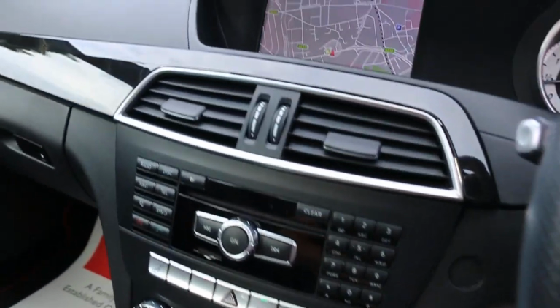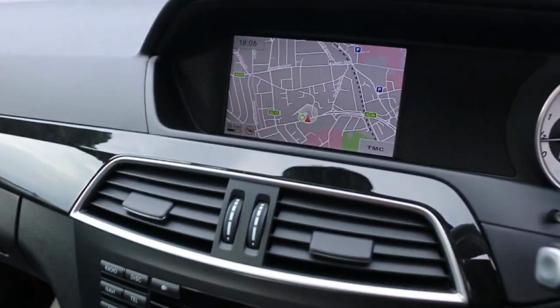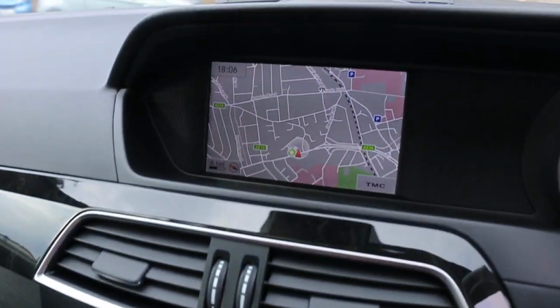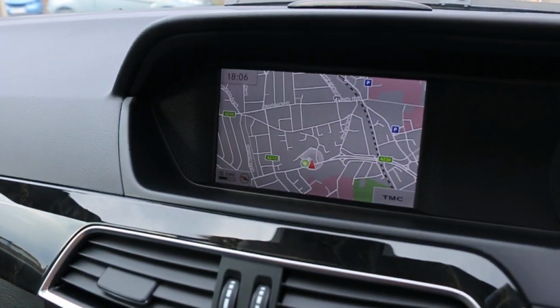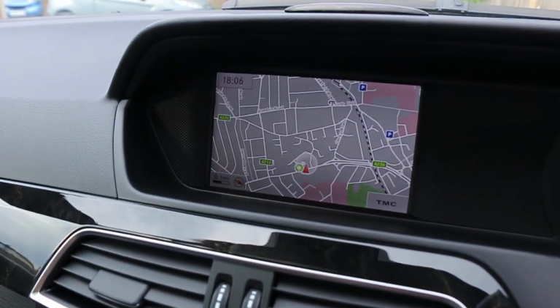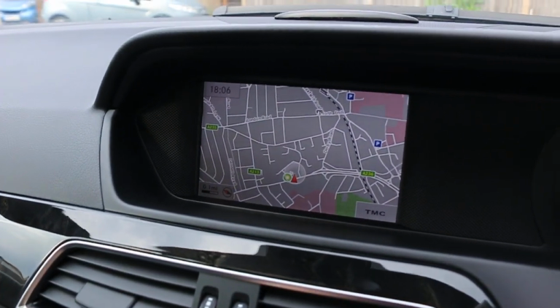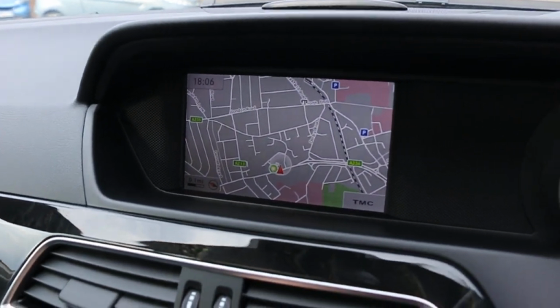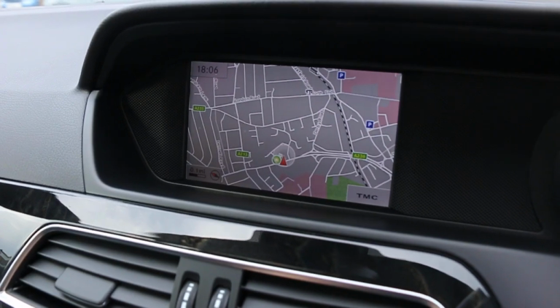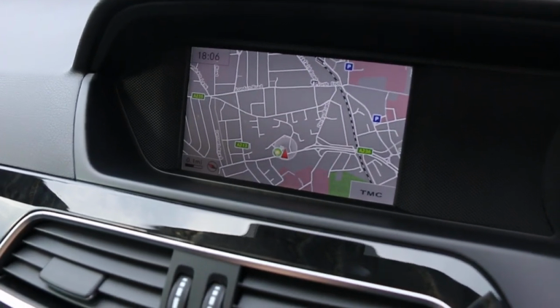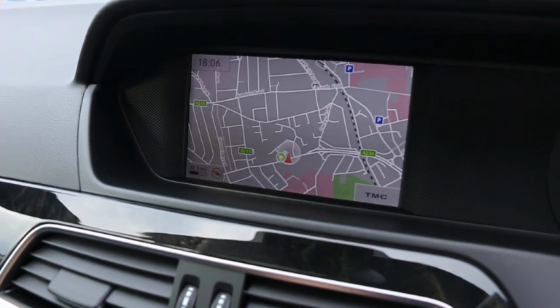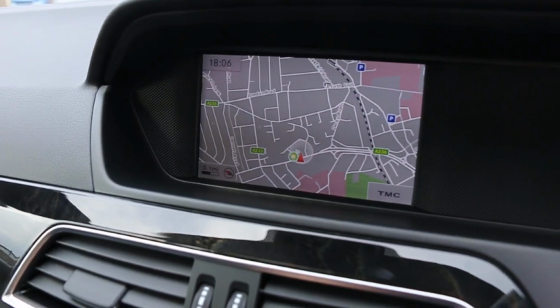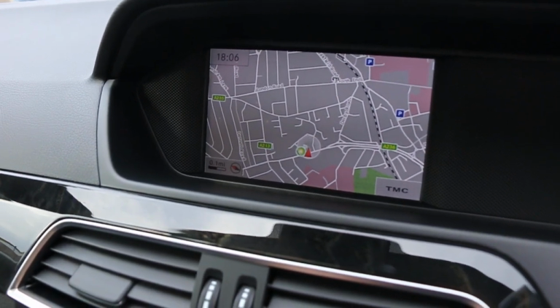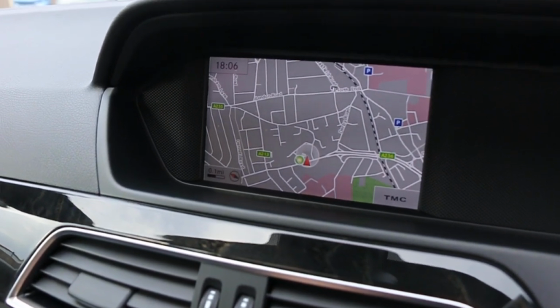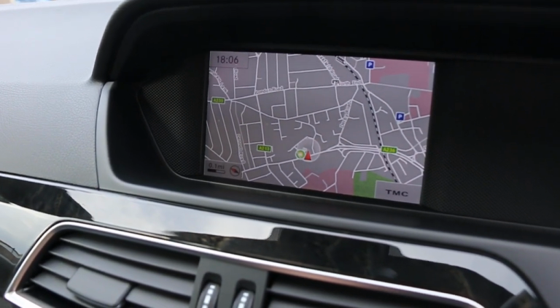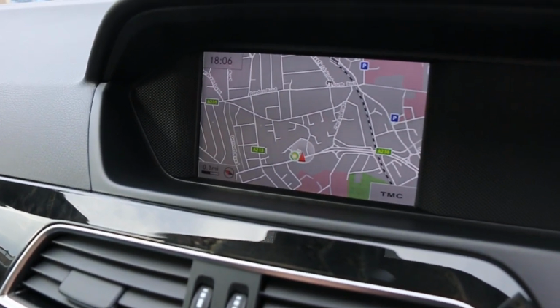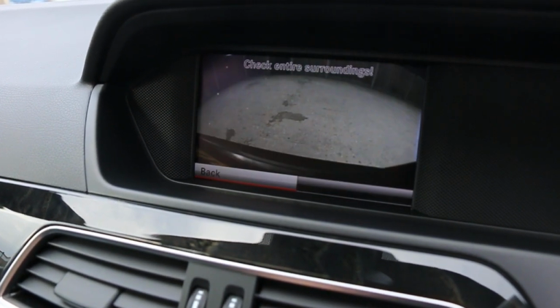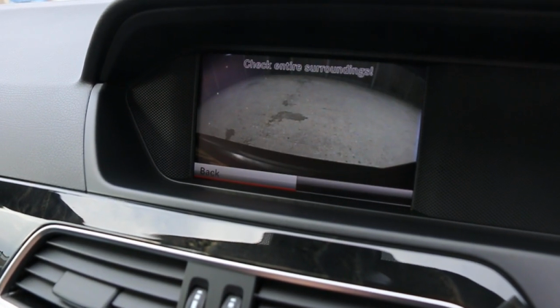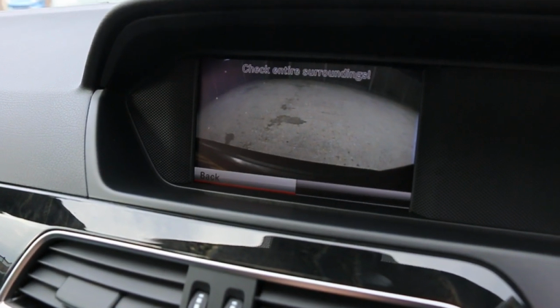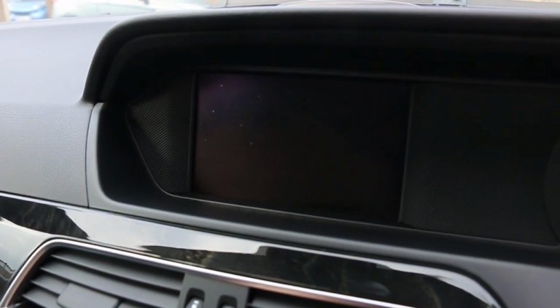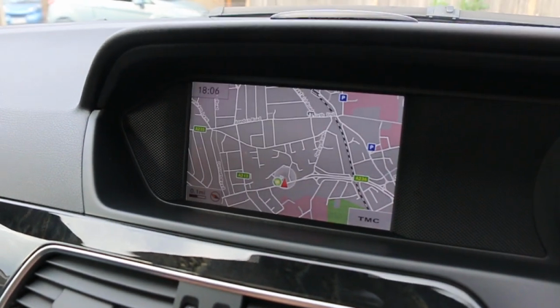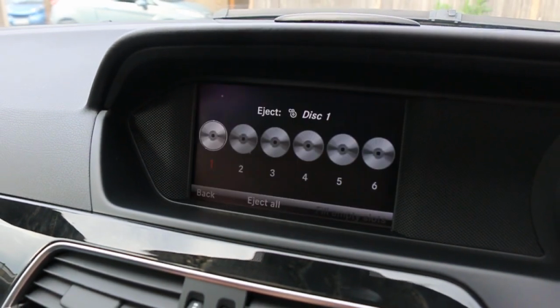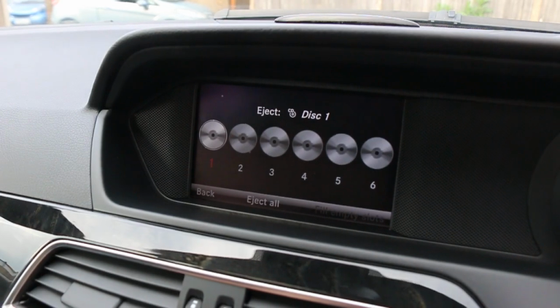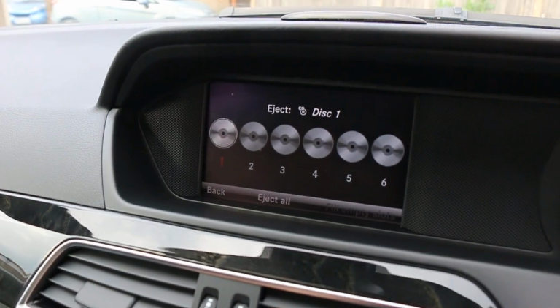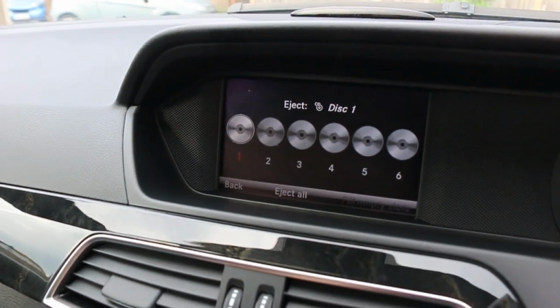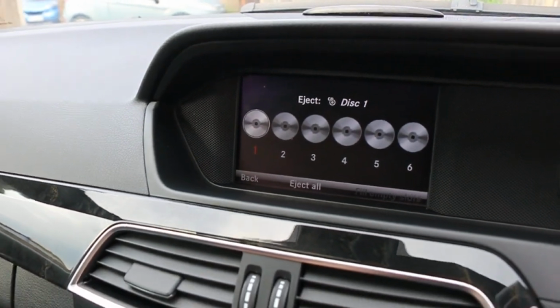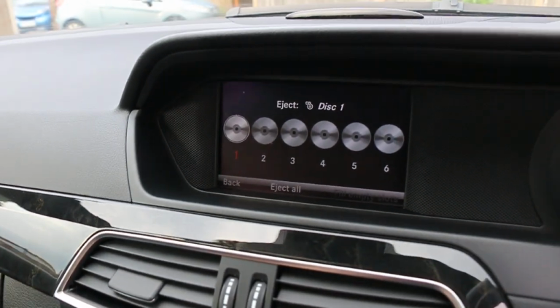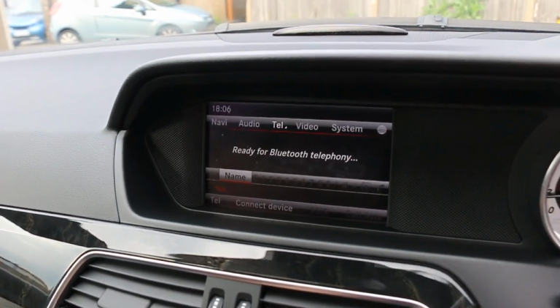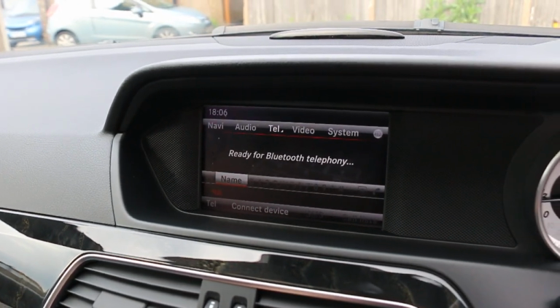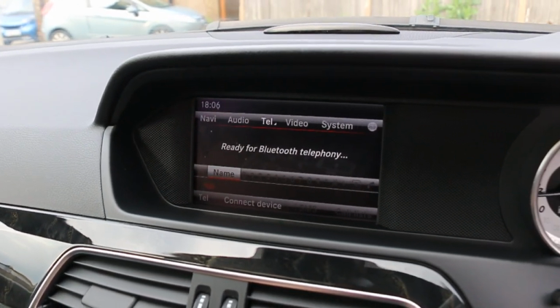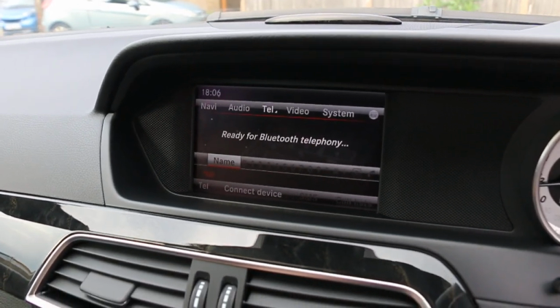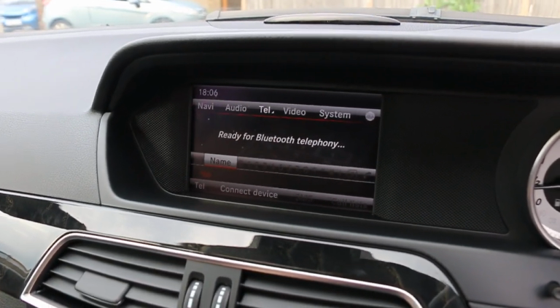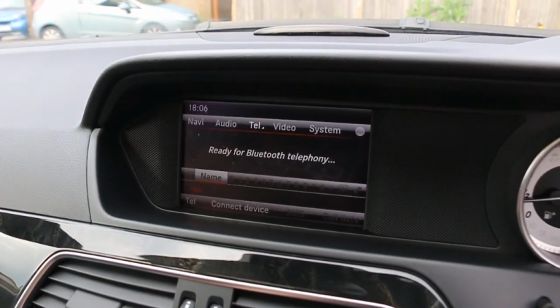The car has satellite navigation, a reversing camera, a 6-disc CD changer, telephone connectivity, Bluetooth connection, and DAB radio.